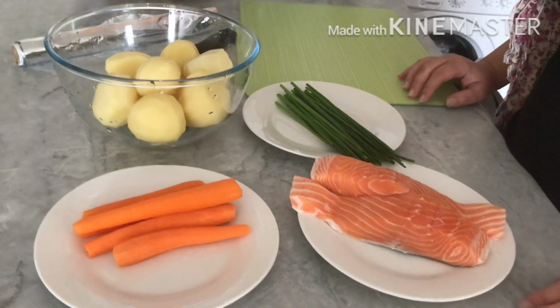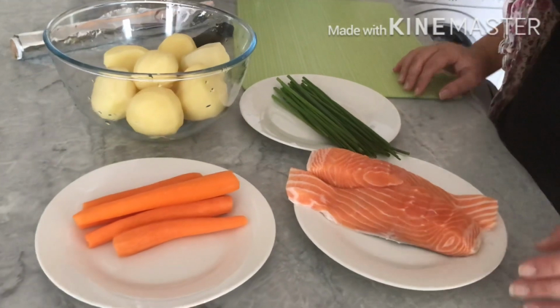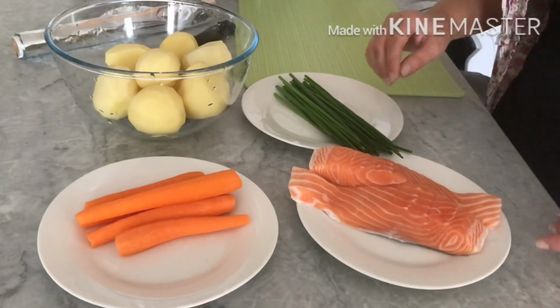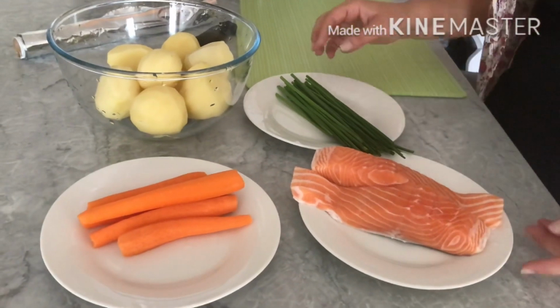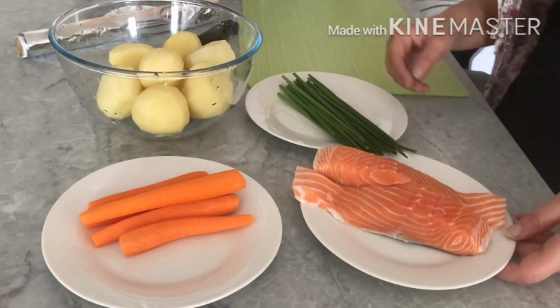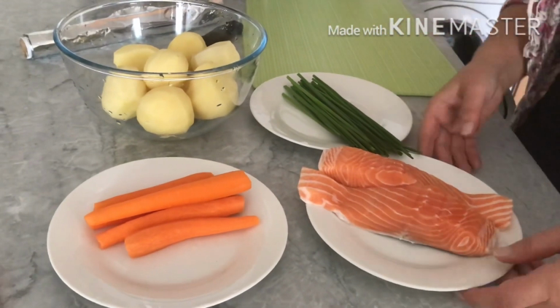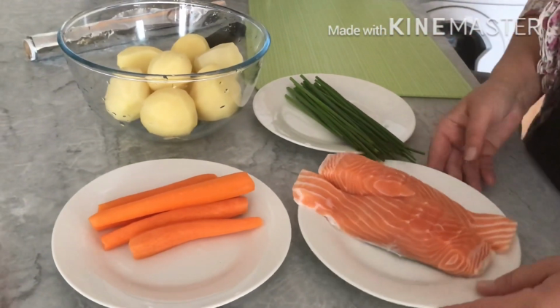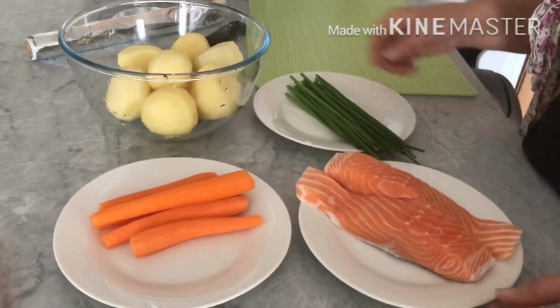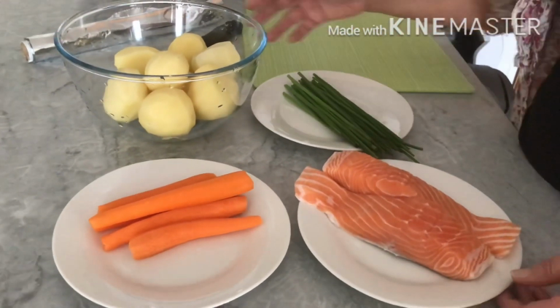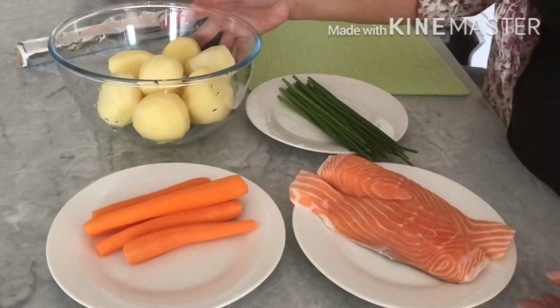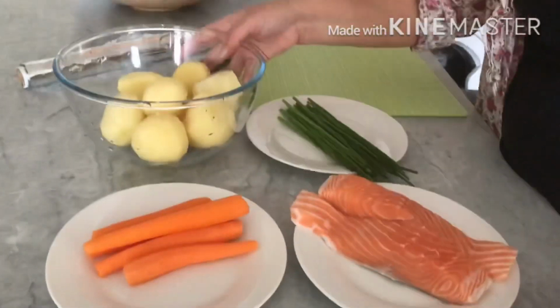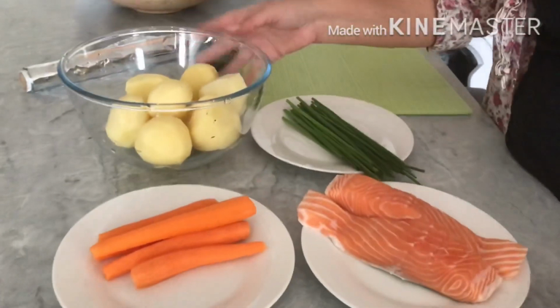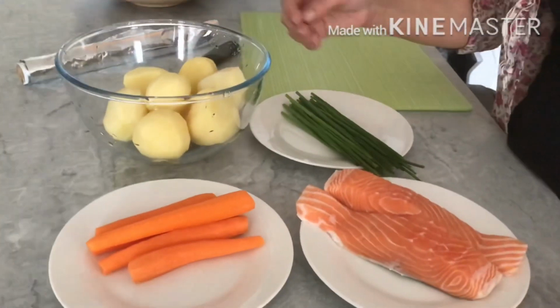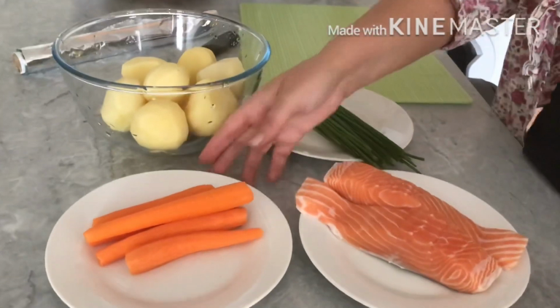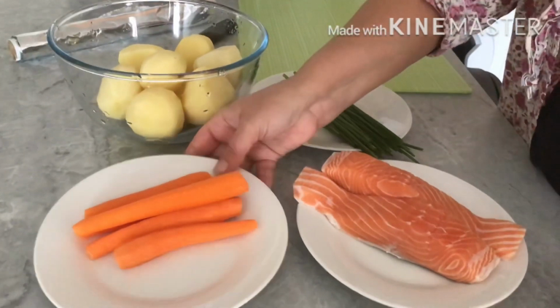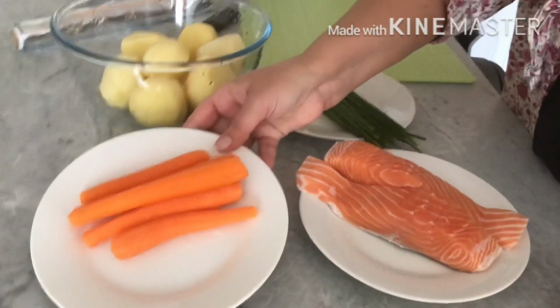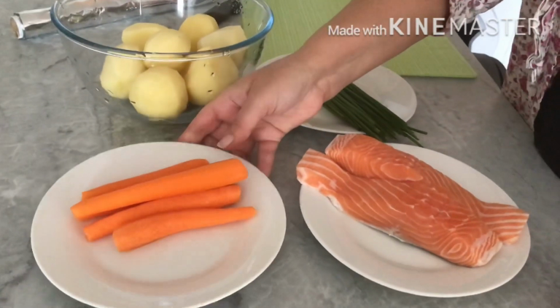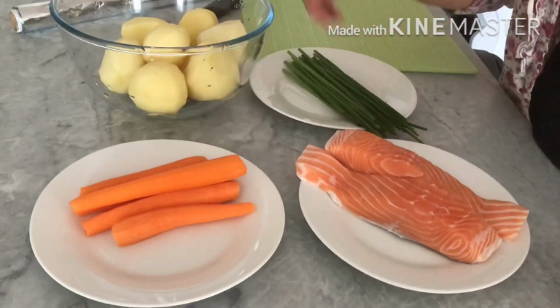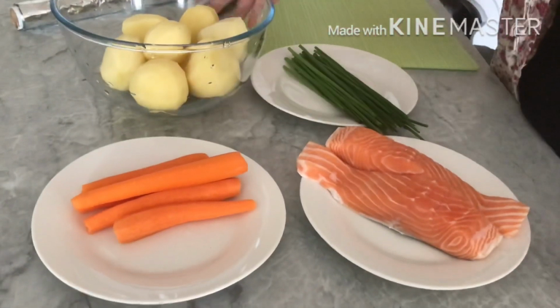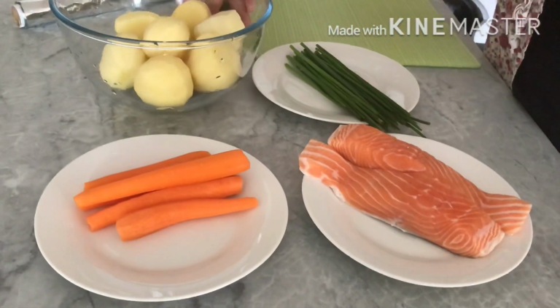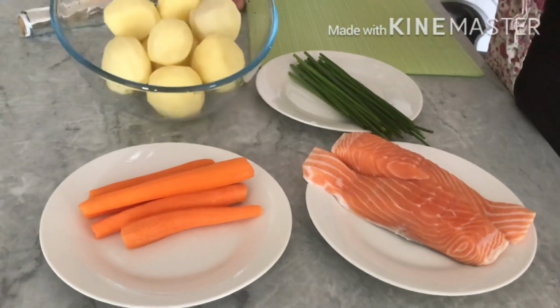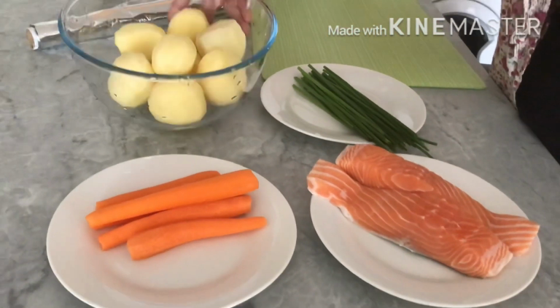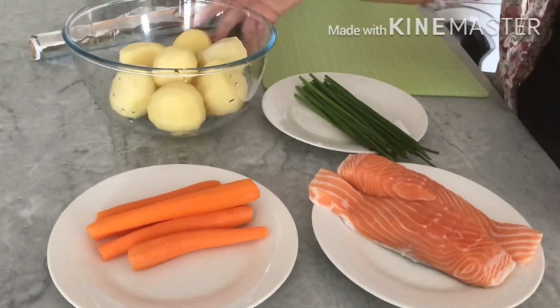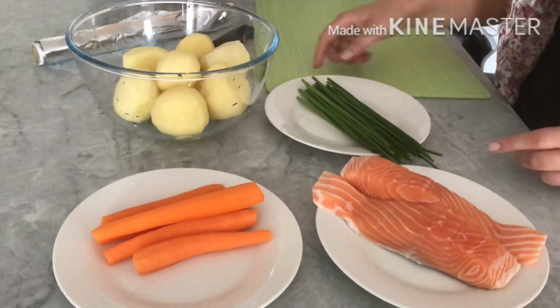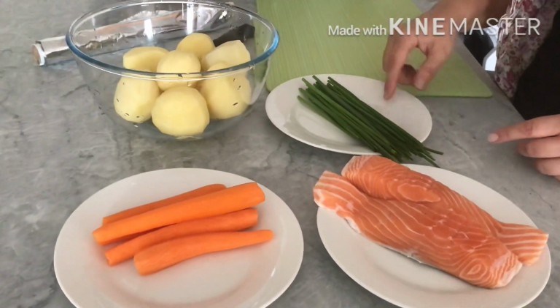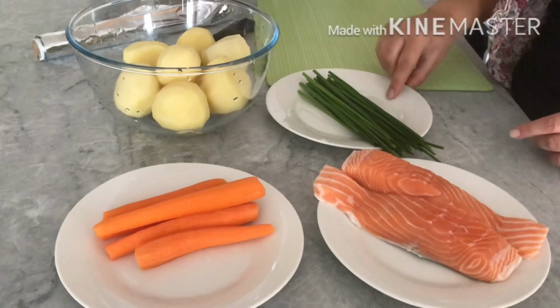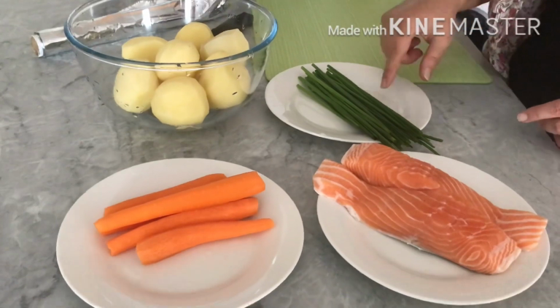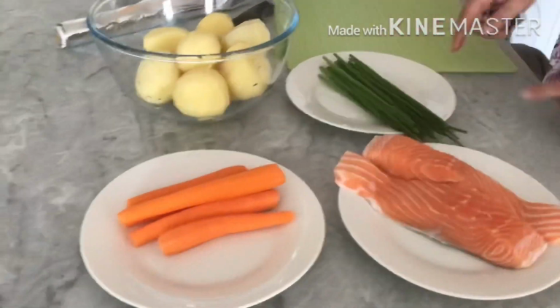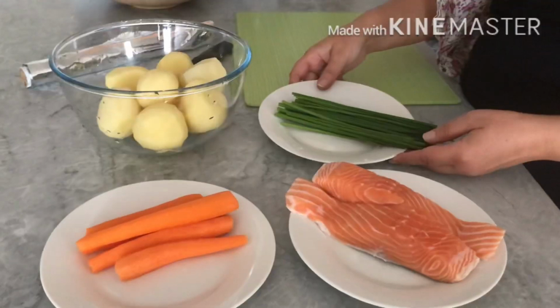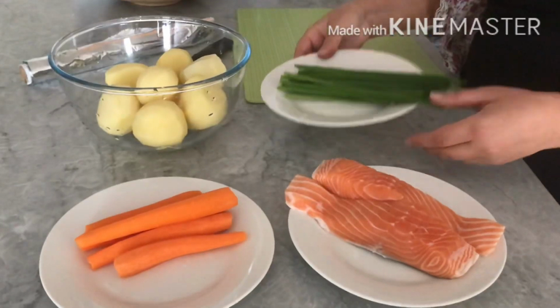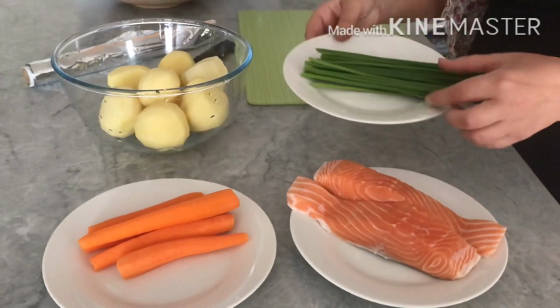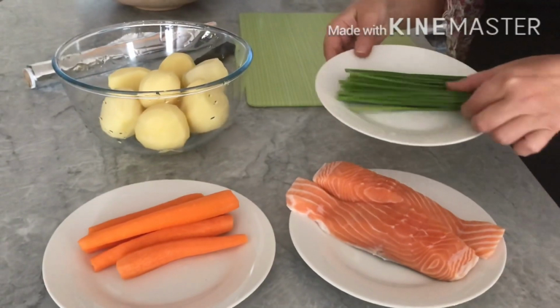Today I'm going to cook salmon with vegetables. We need carrots, potatoes, and chives.